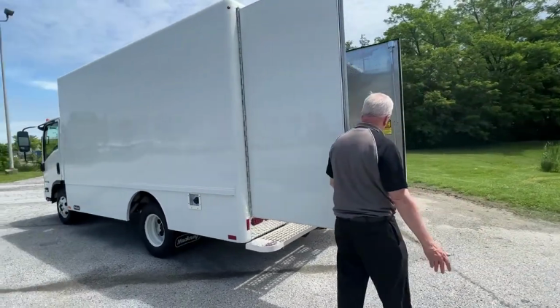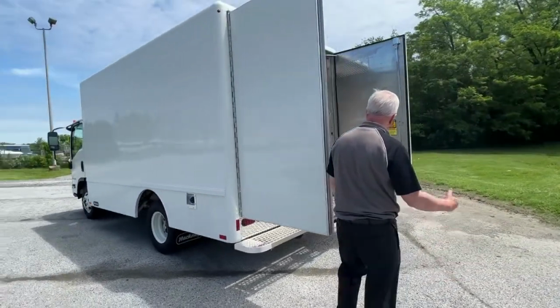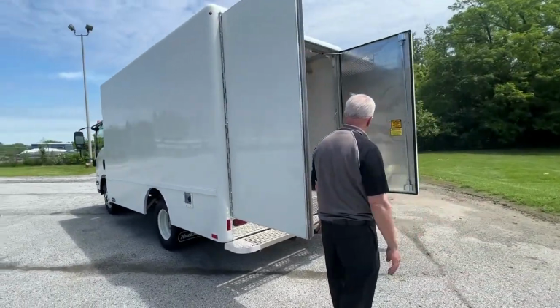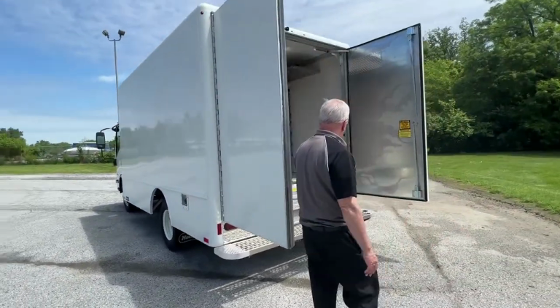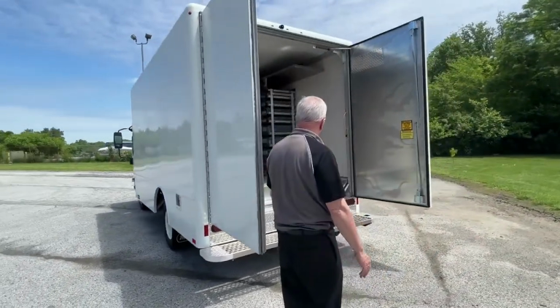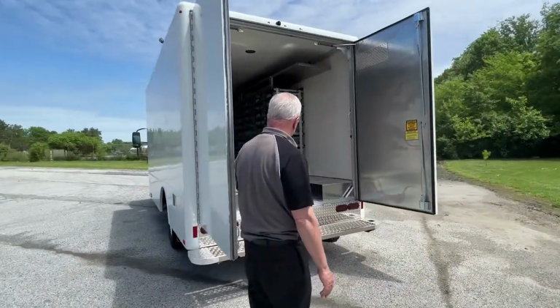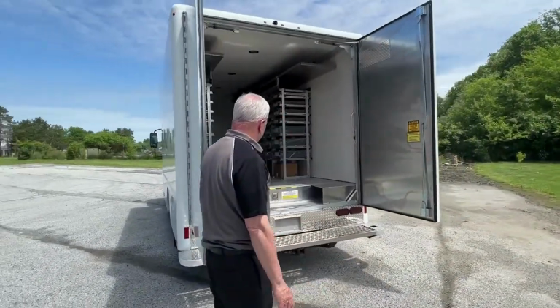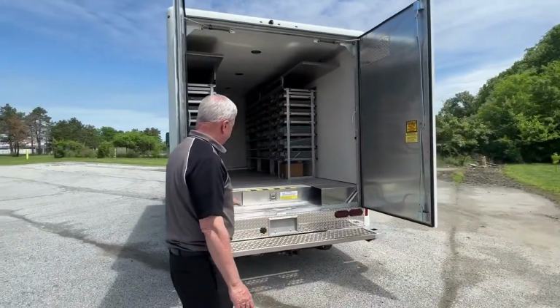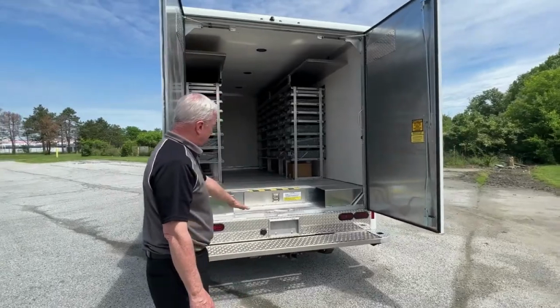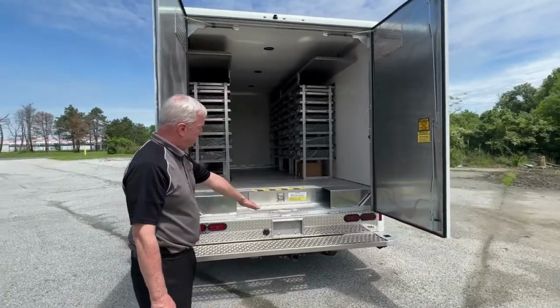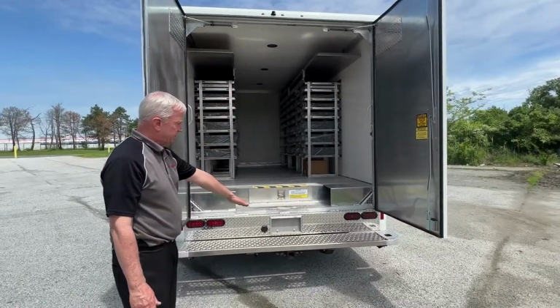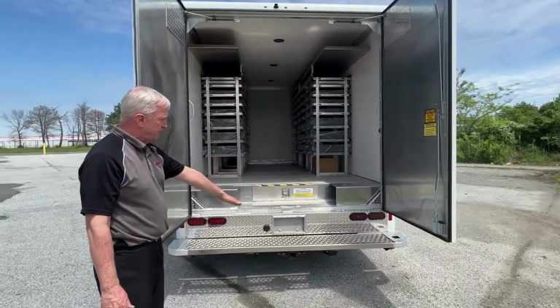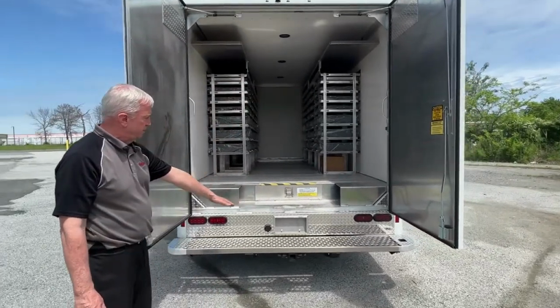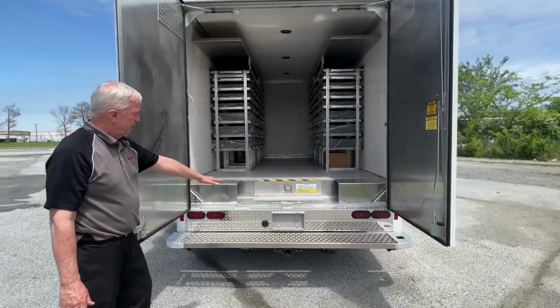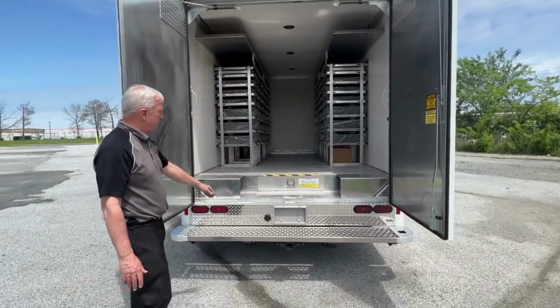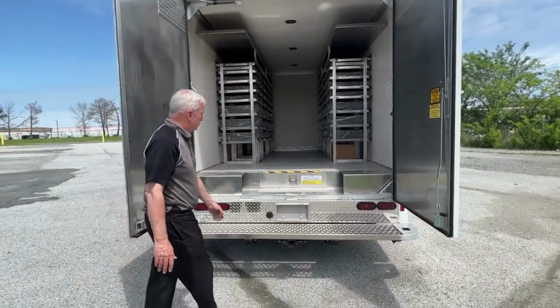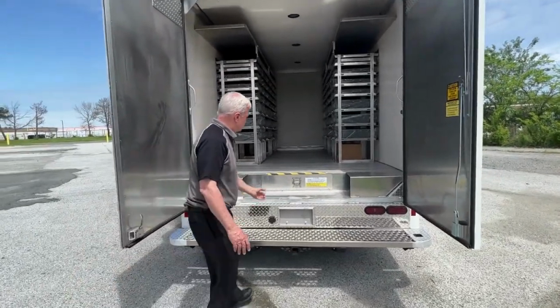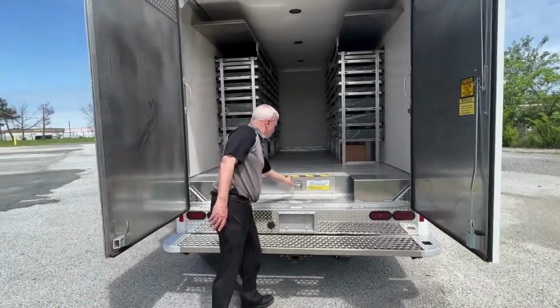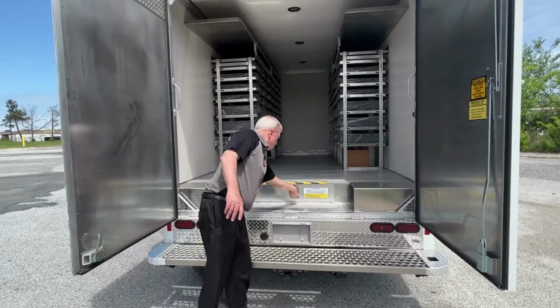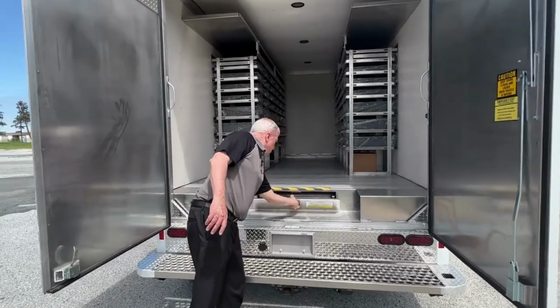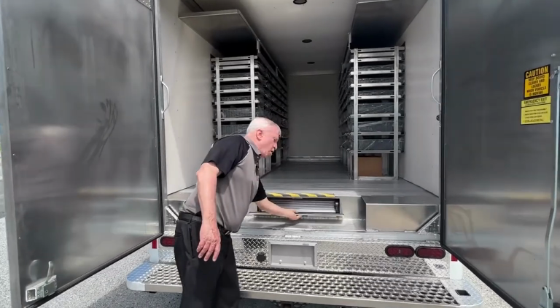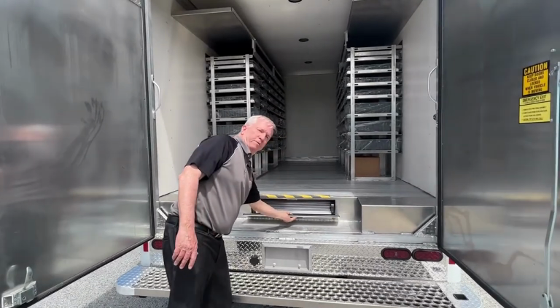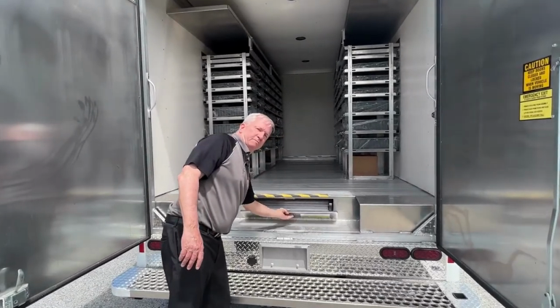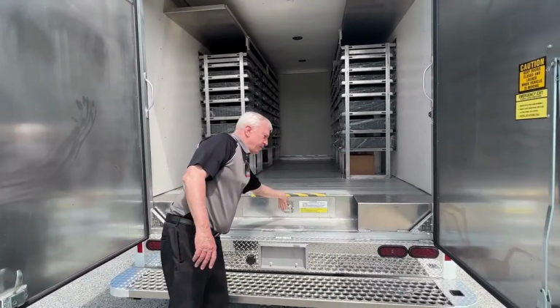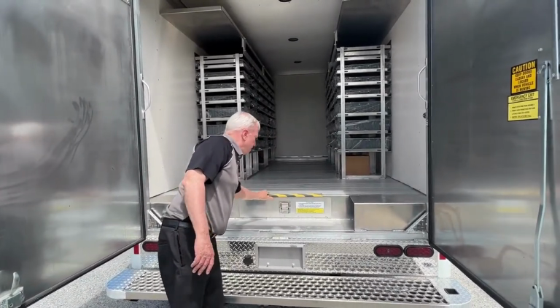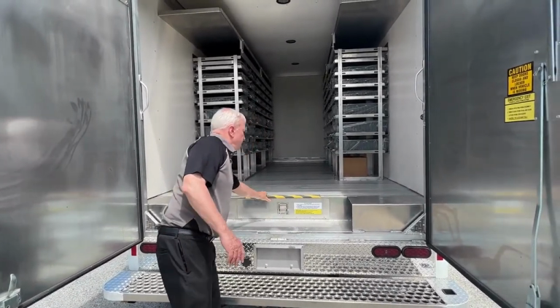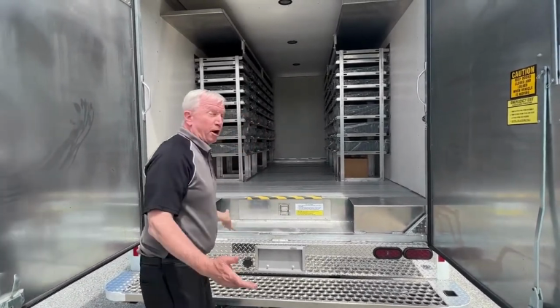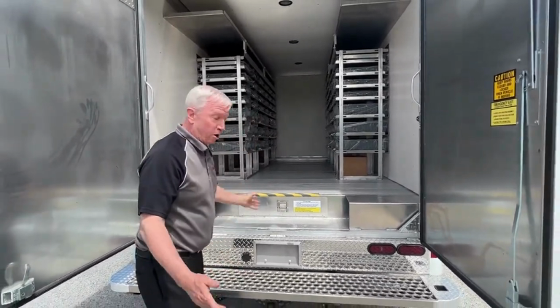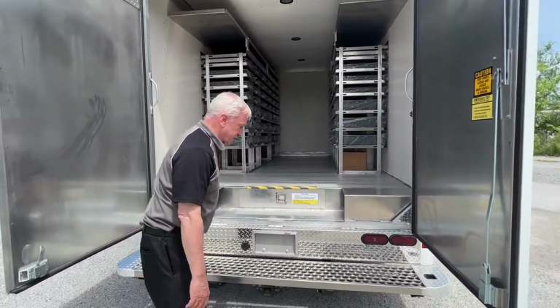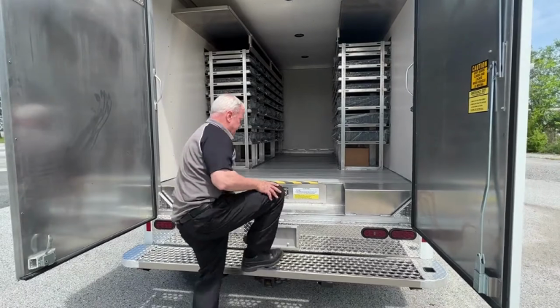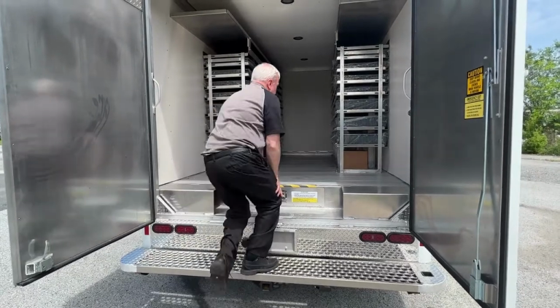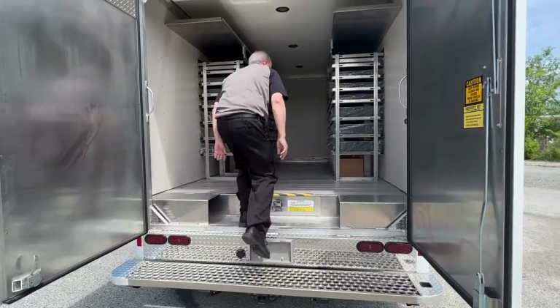Come around to these big, full-opening barn doors in the back. This particular one has a trailer hitch, and it also has the optional walk ramp that comes out of there. I don't need a walk ramp because I'm only 63 — and up I go.